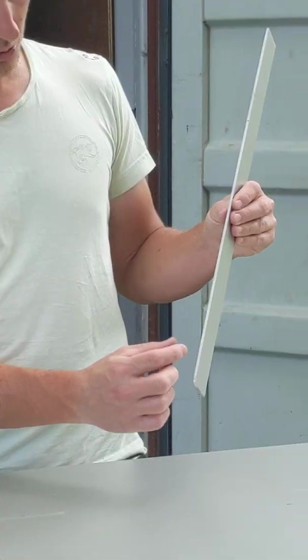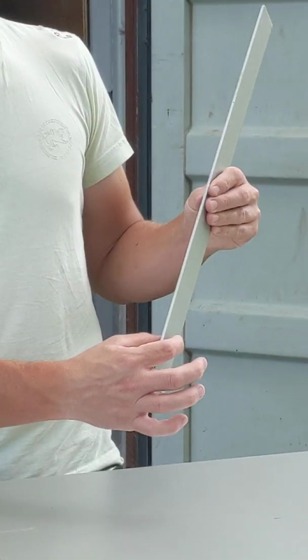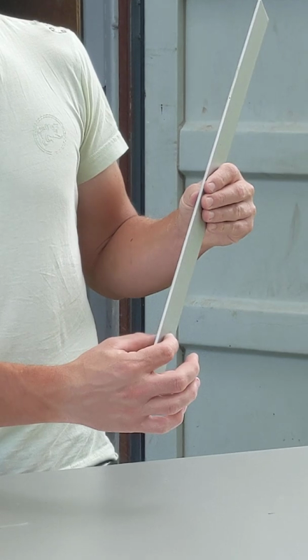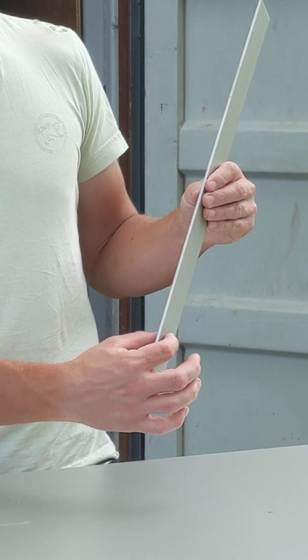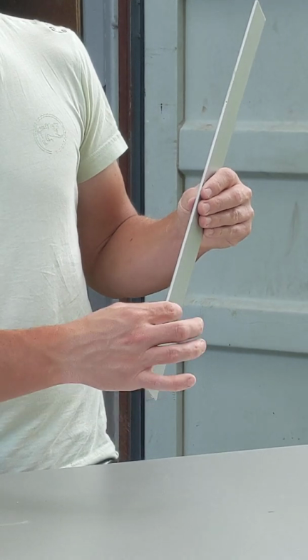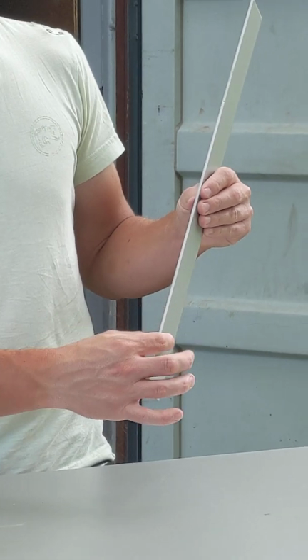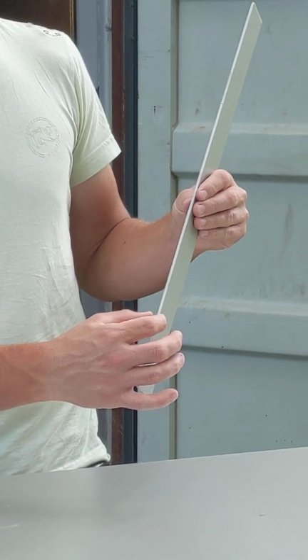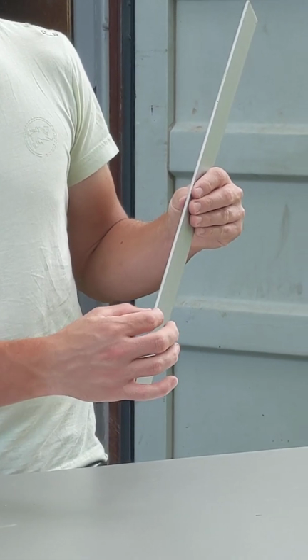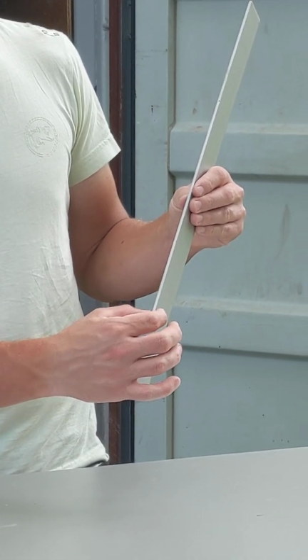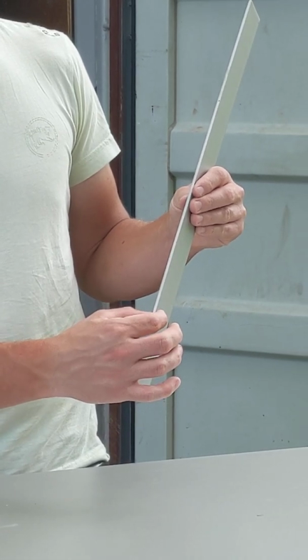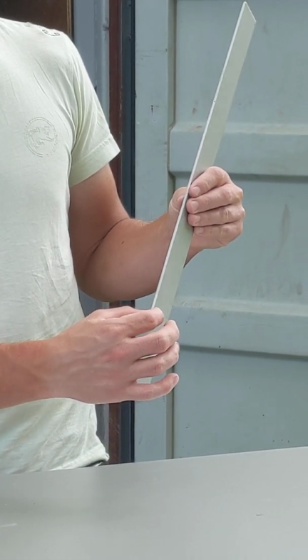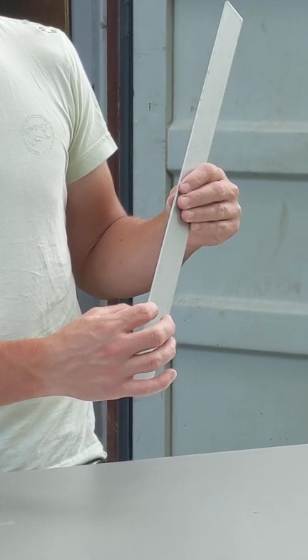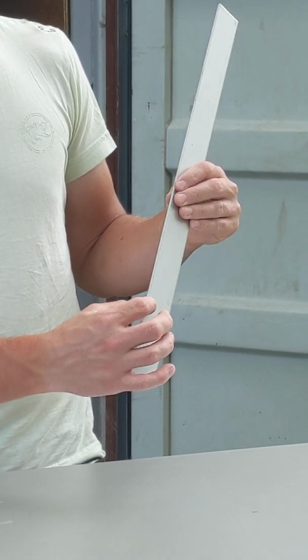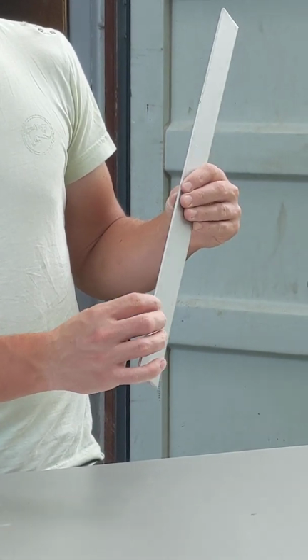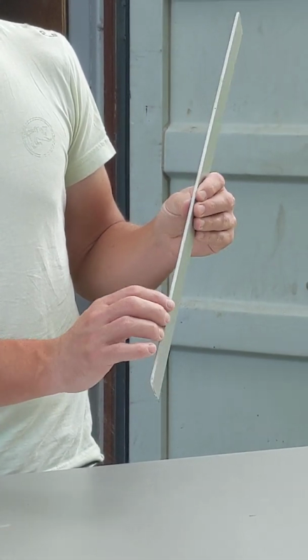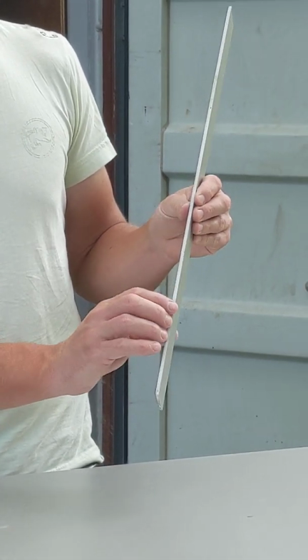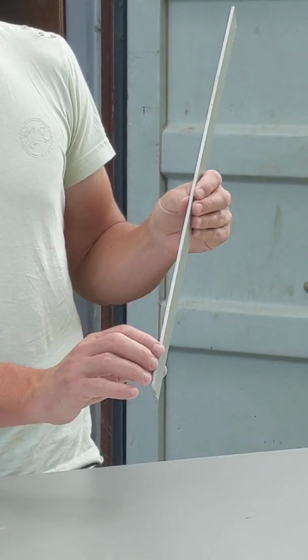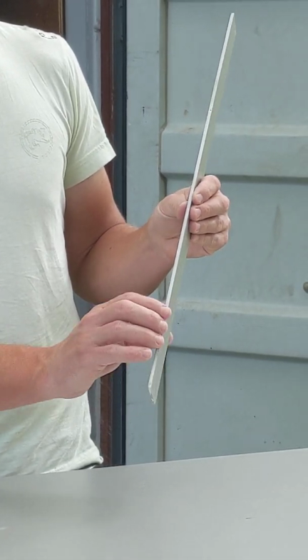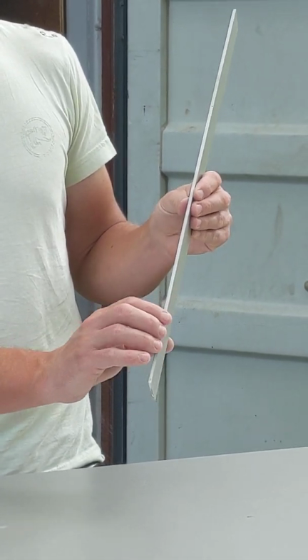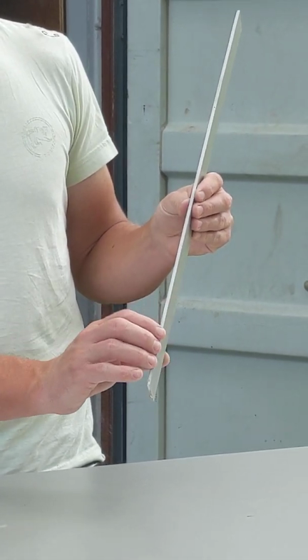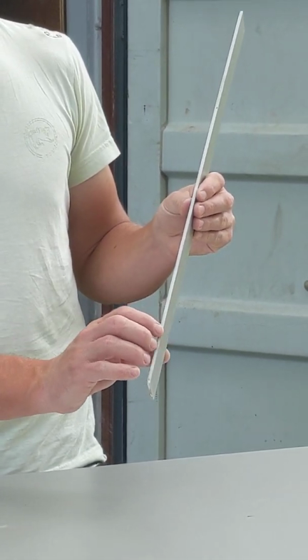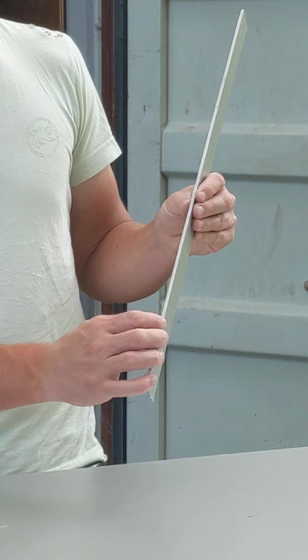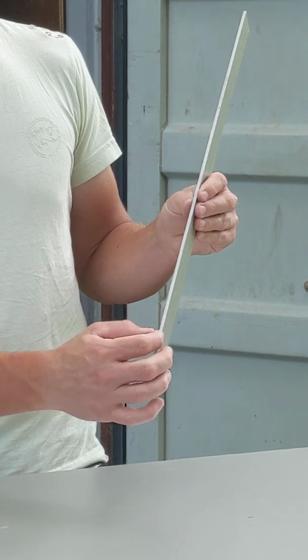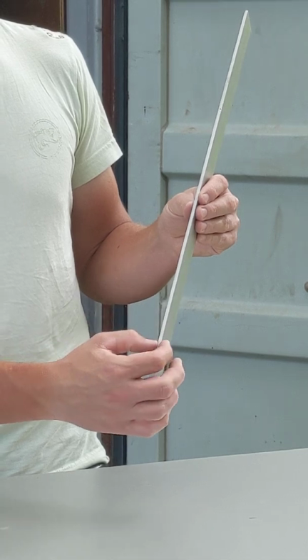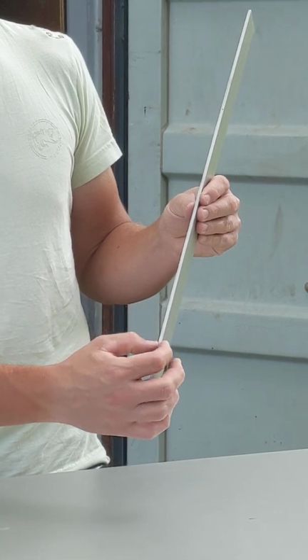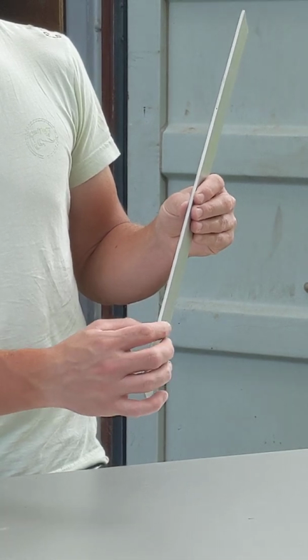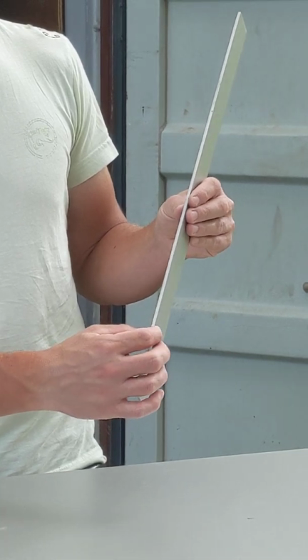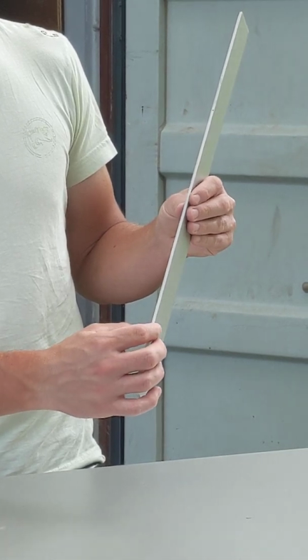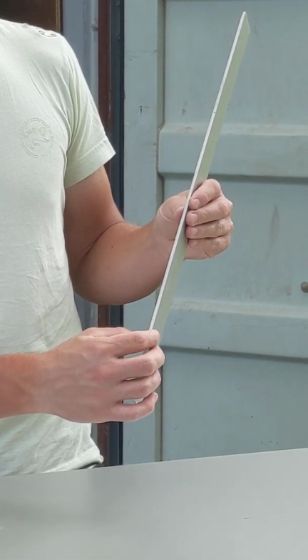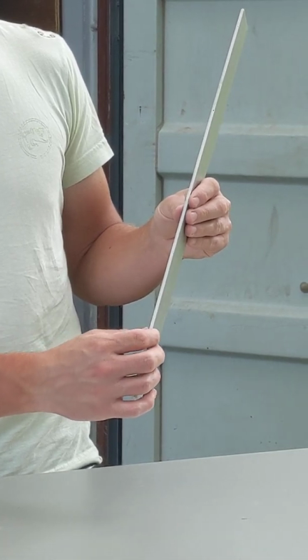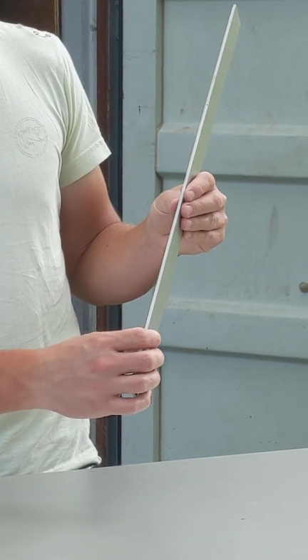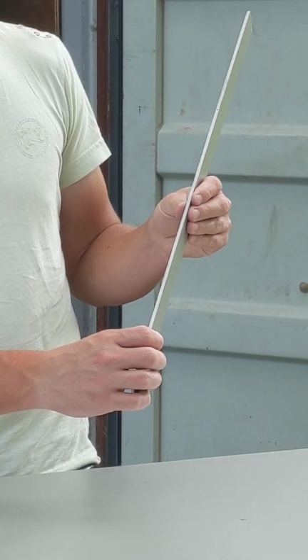It's two very thin skins of aluminum laminated to a fire resistant core — this white one — or you have a polycore that's black, which is not as common anymore.